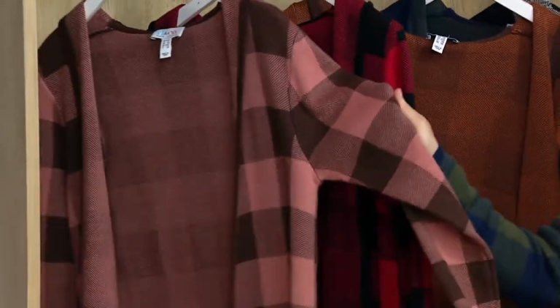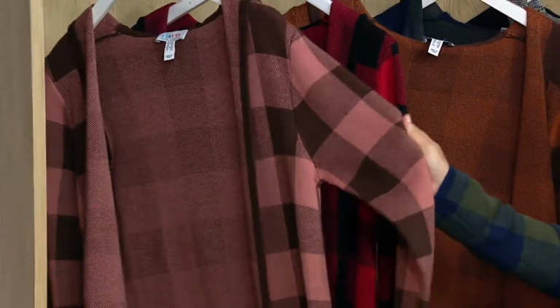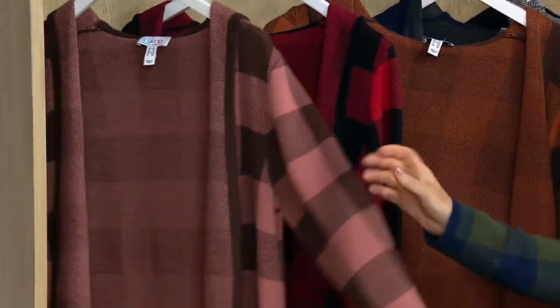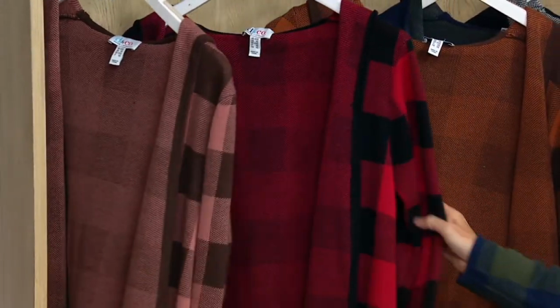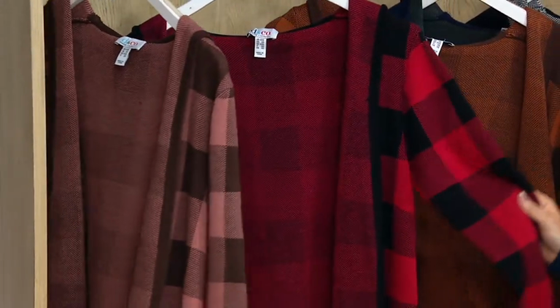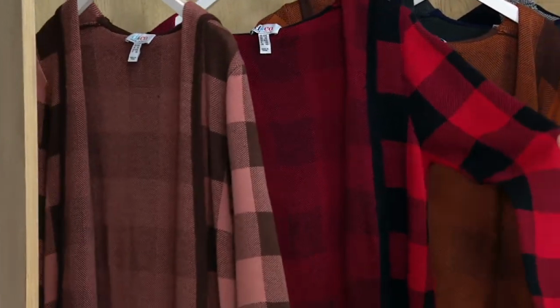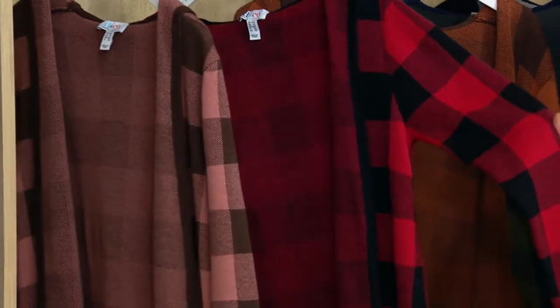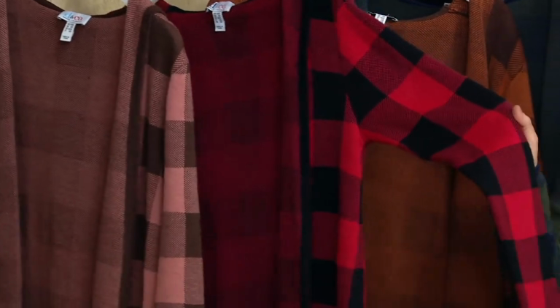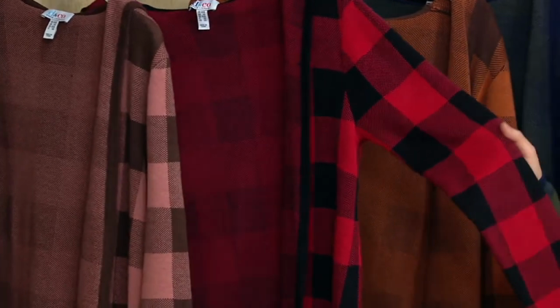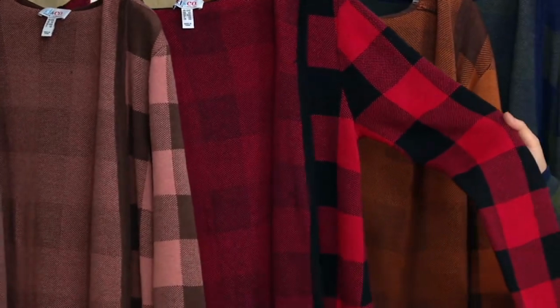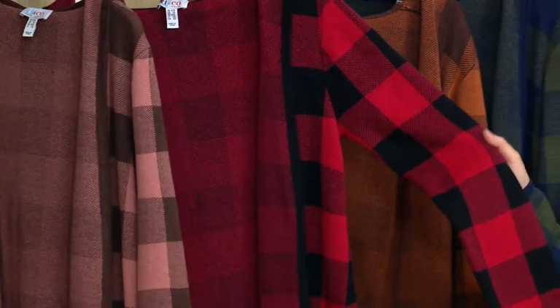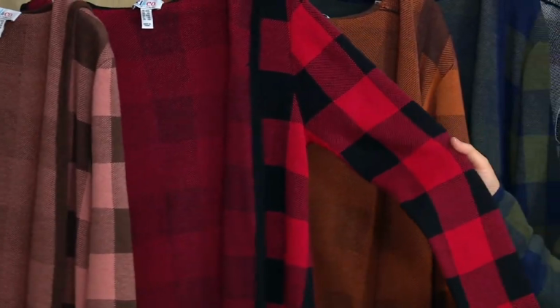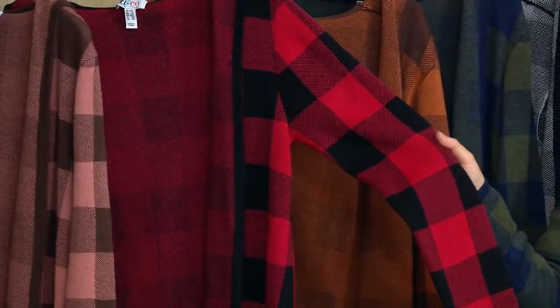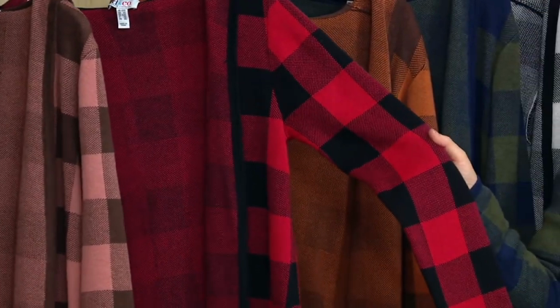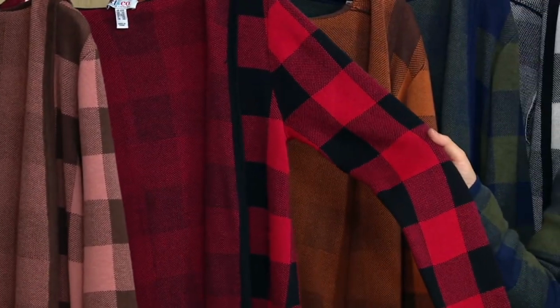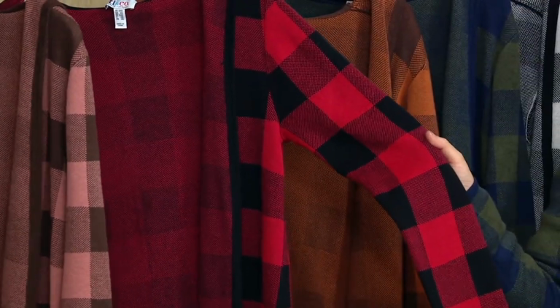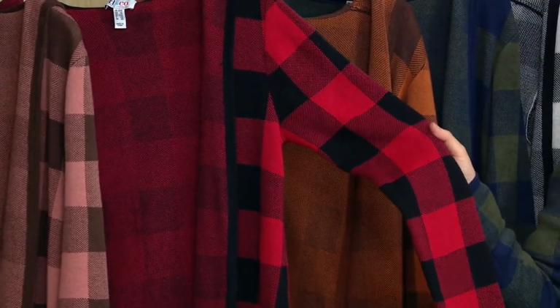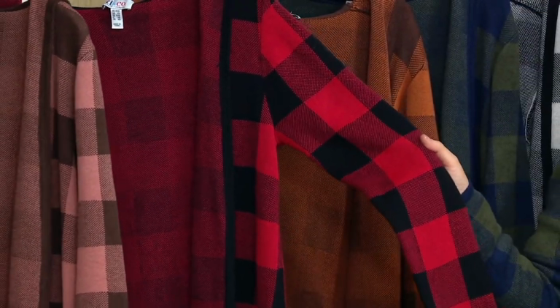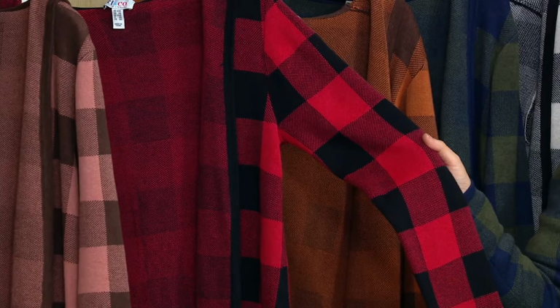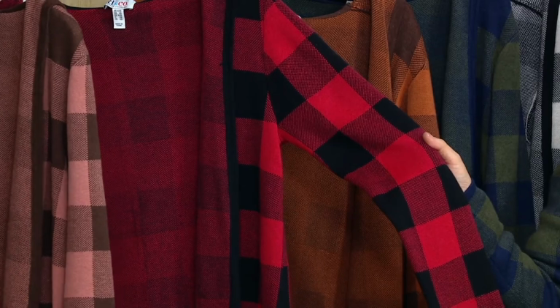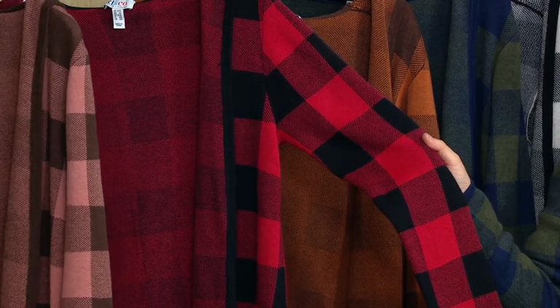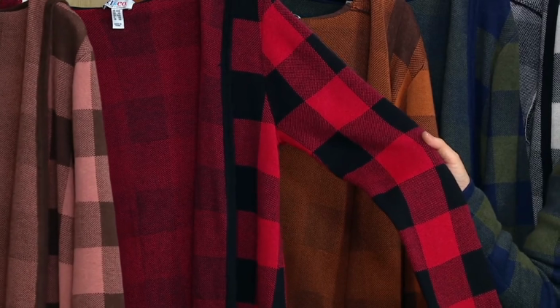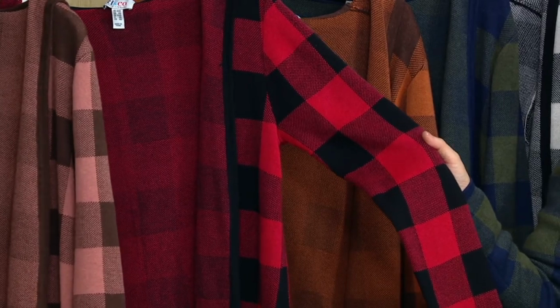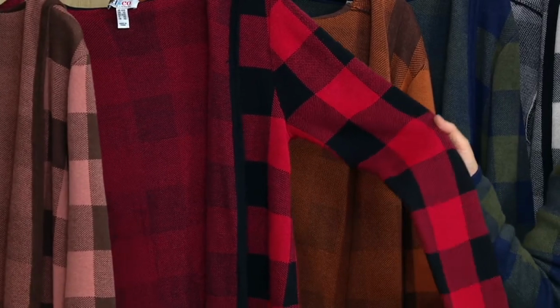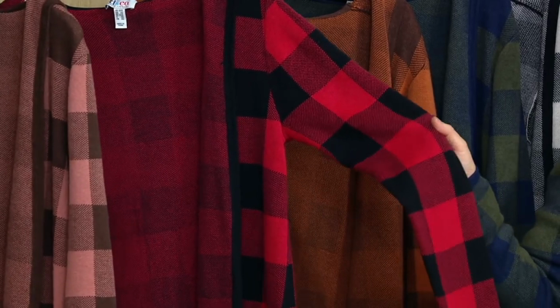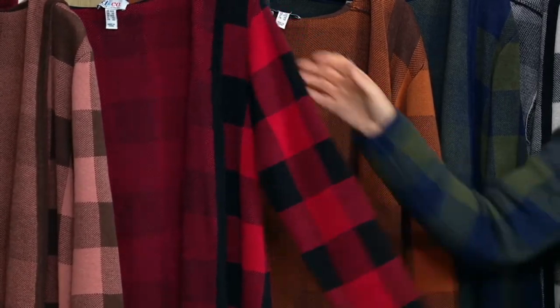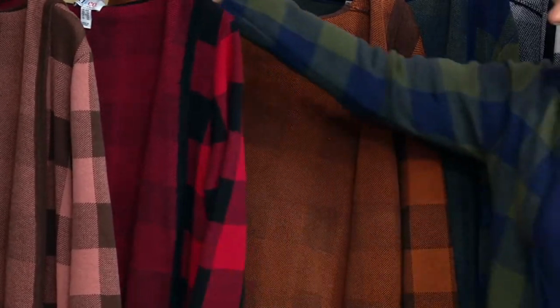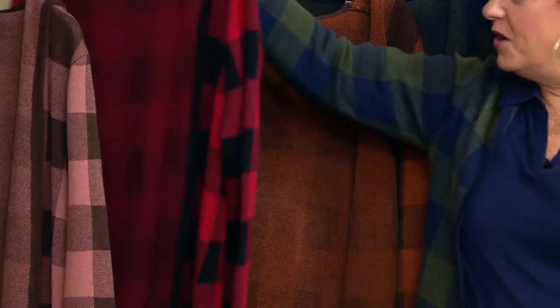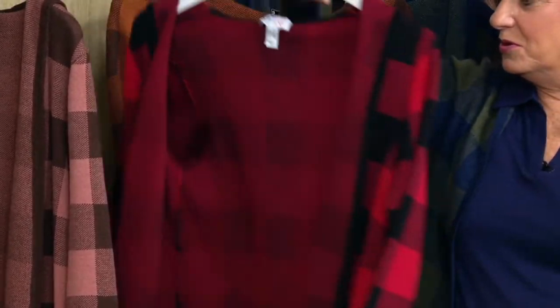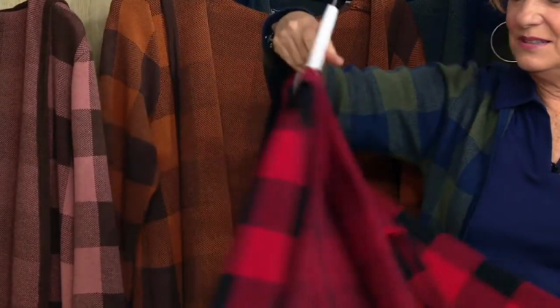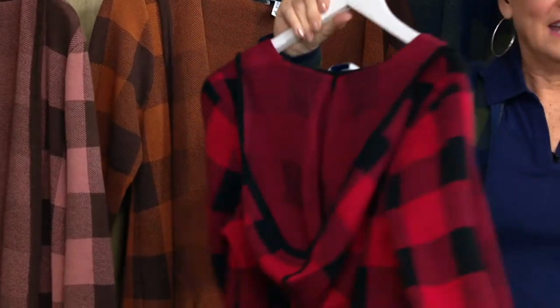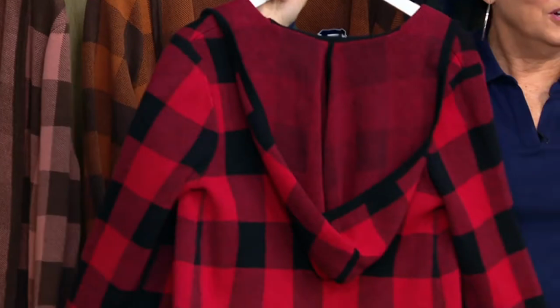This is the most limited. My sister Chrissy is obsessed with that red and black buffalo check — Chrissy, if you don't have this, you should be buying it. This is the beautiful black with apple red, so gorgeous with that hood.